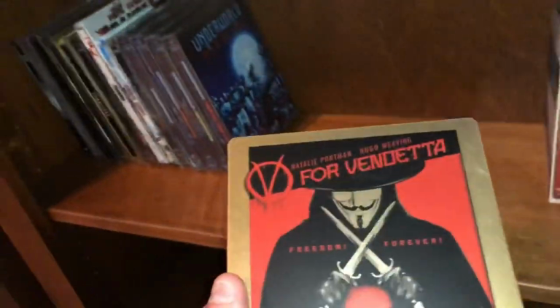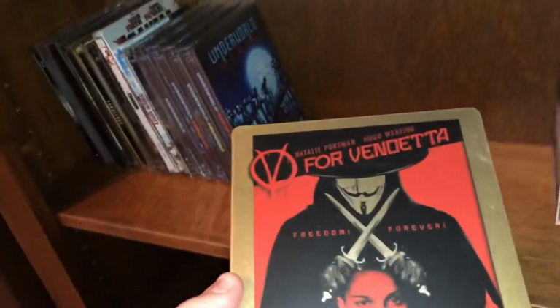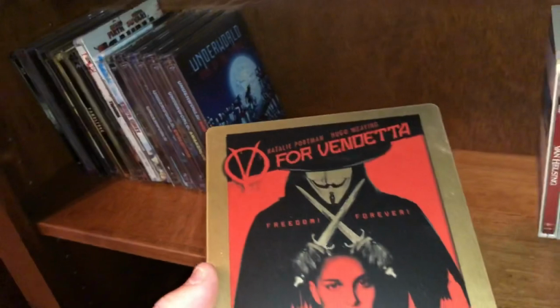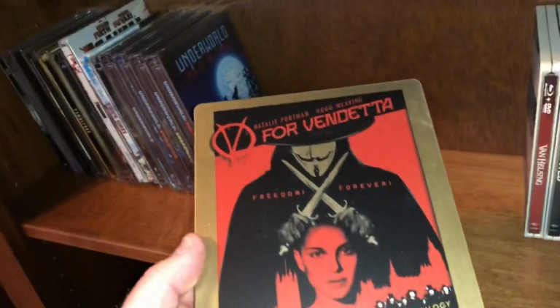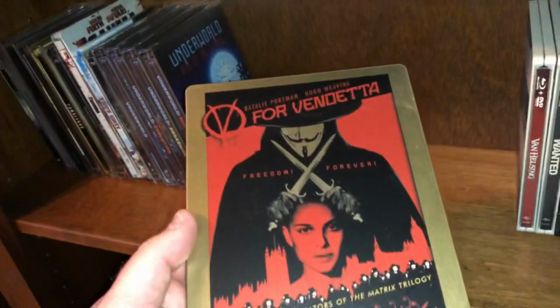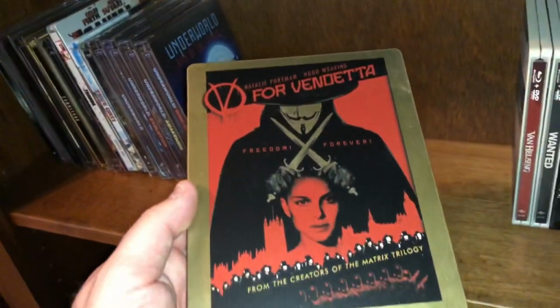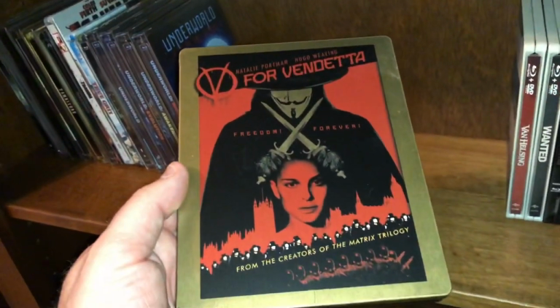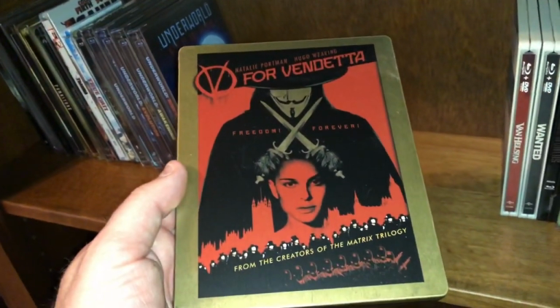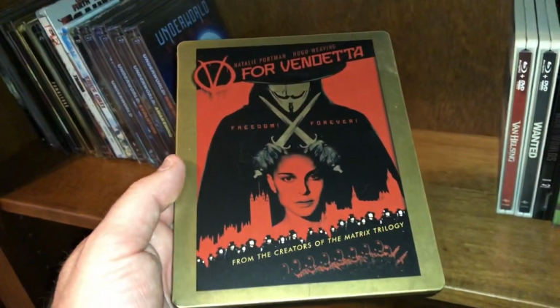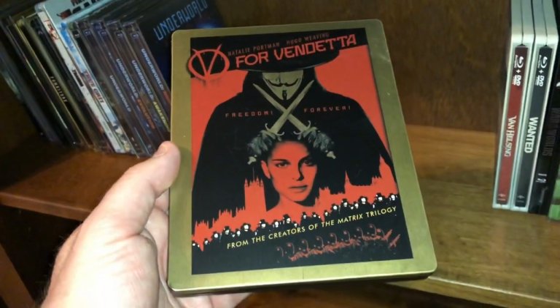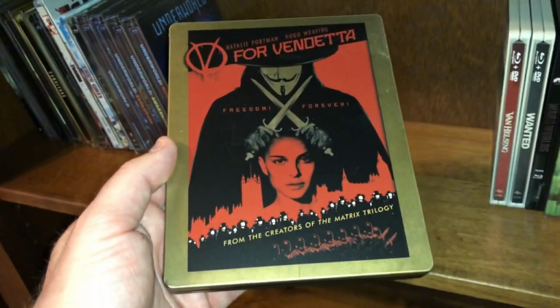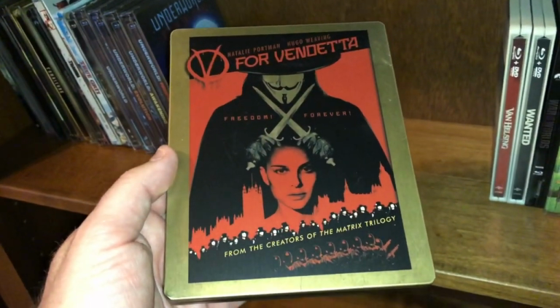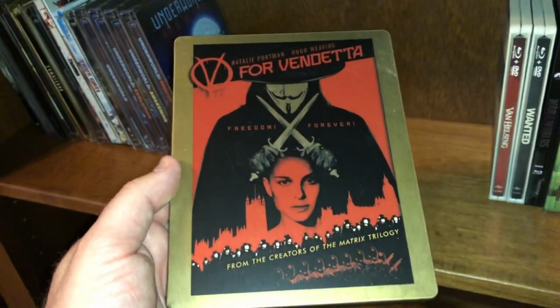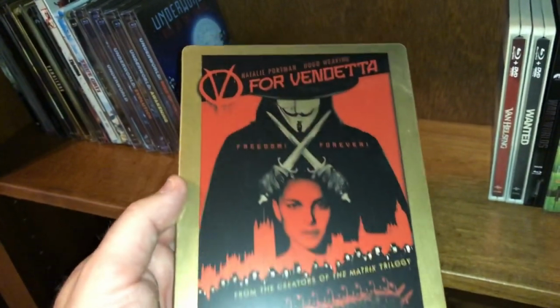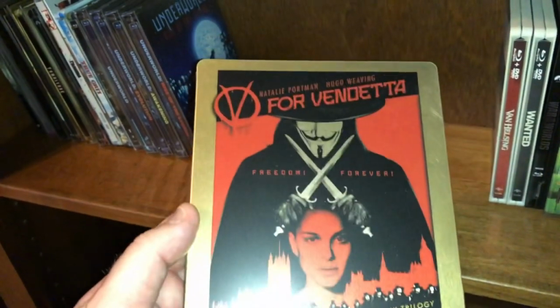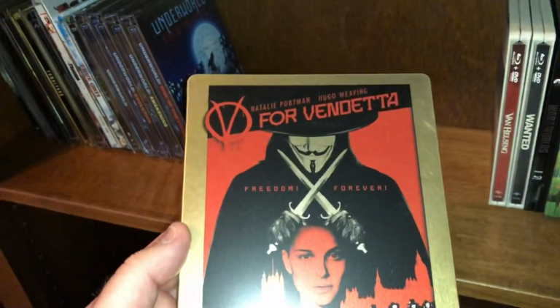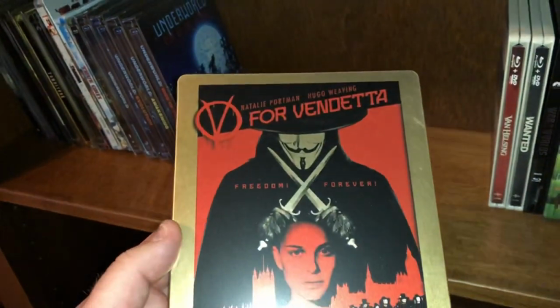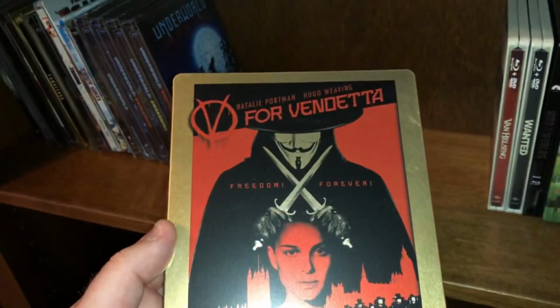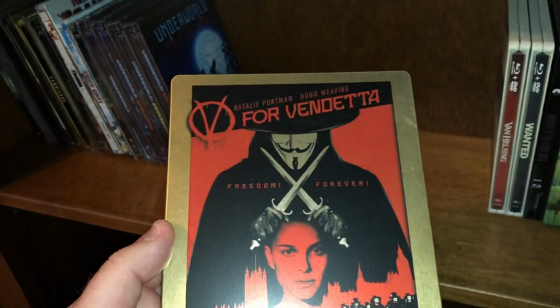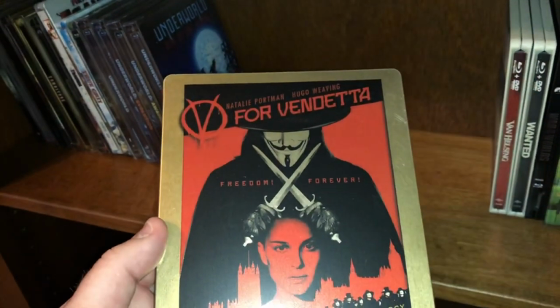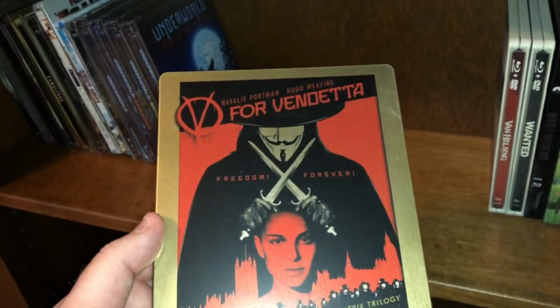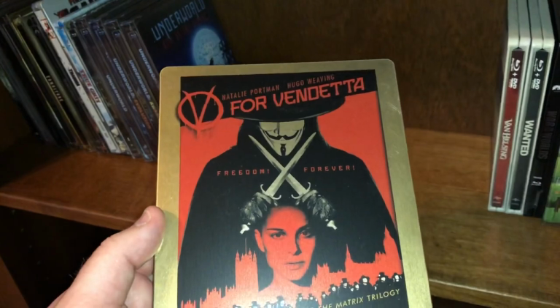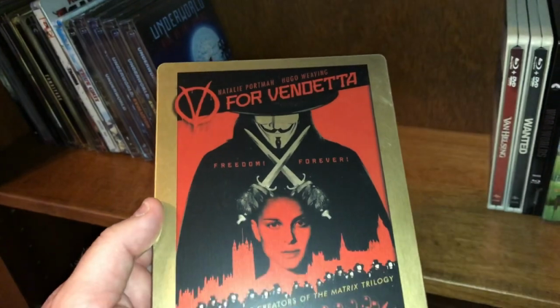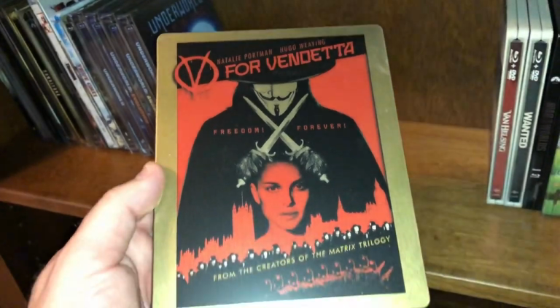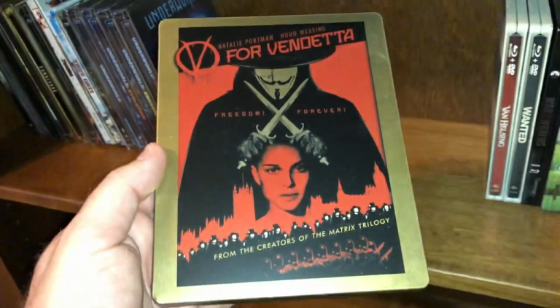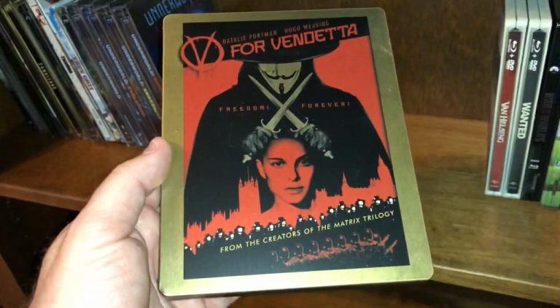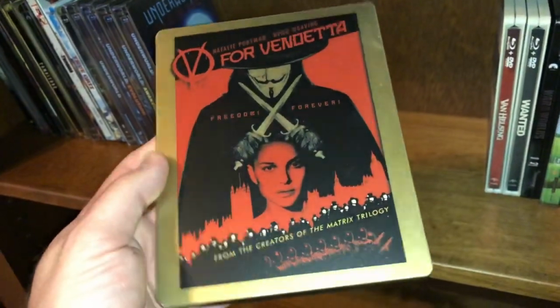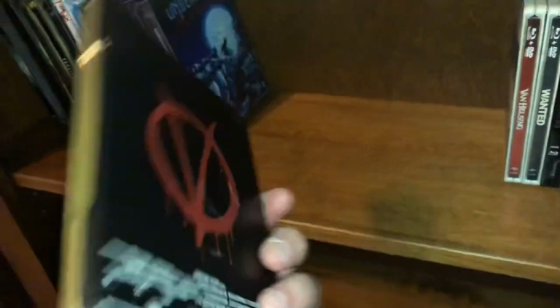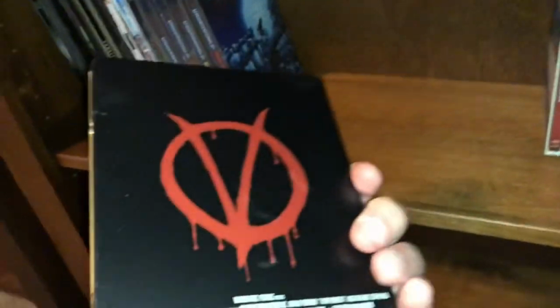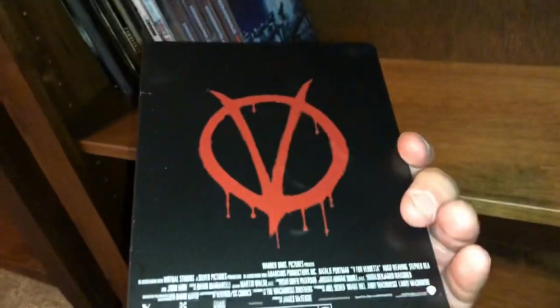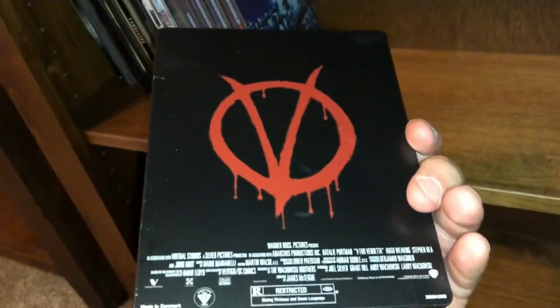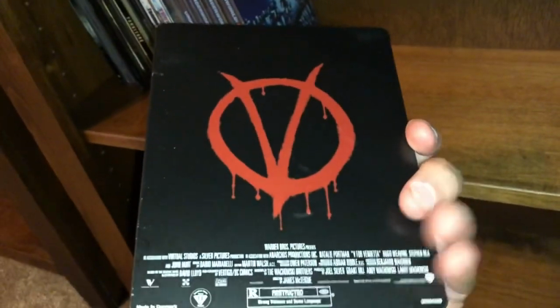Here's a comic book style film — V for Vendetta, starring the lovely Natalie Portman, from the creators of the Matrix trilogy.